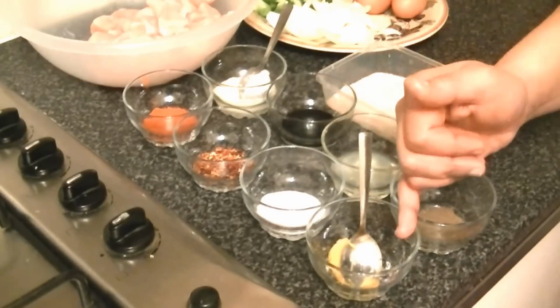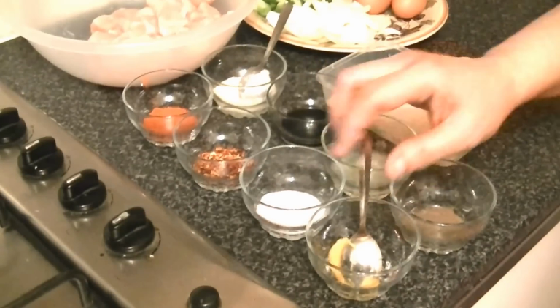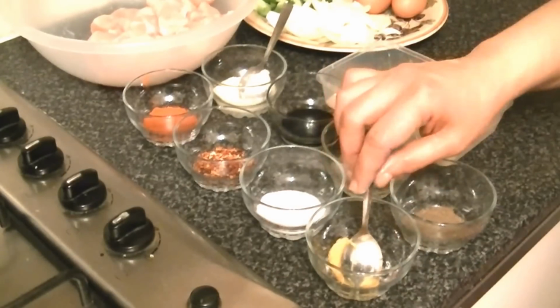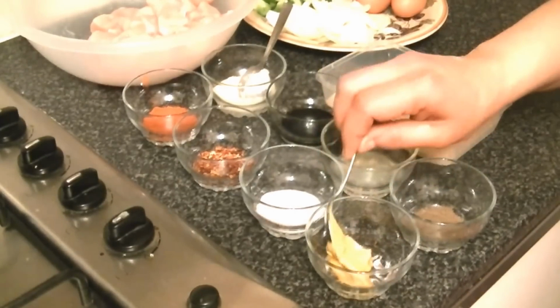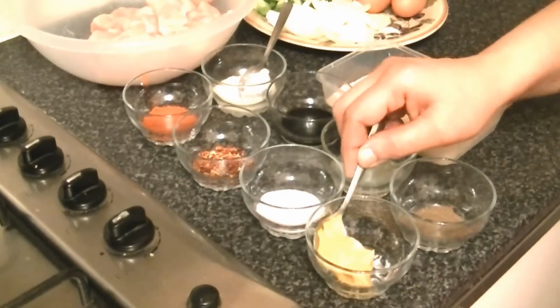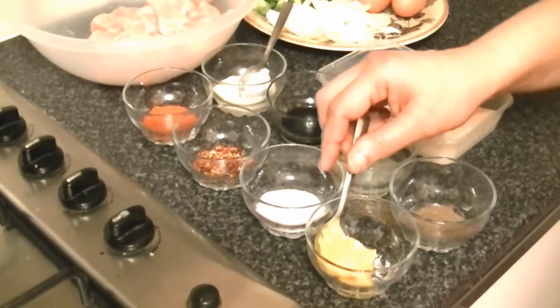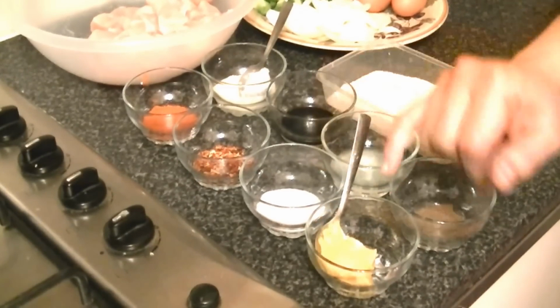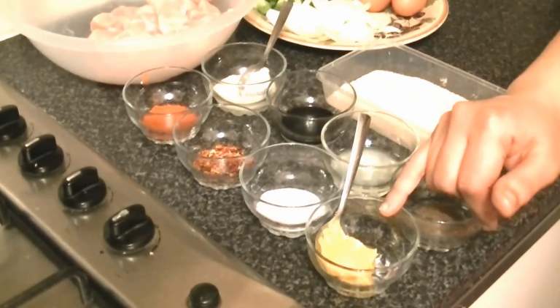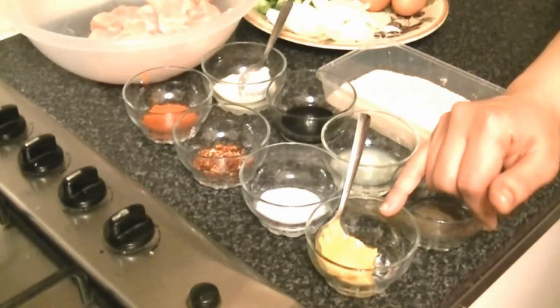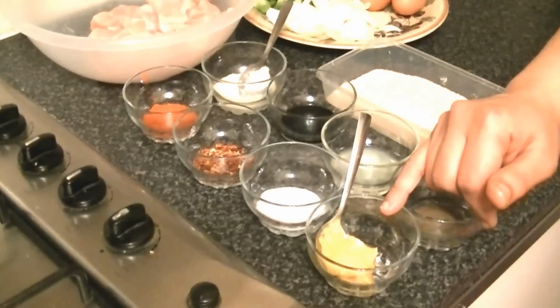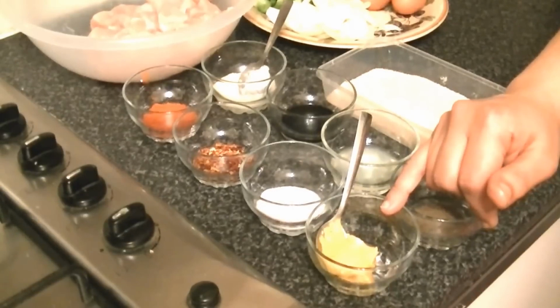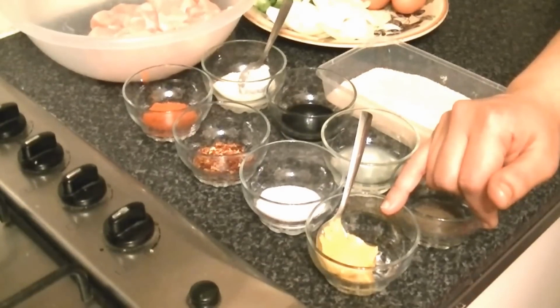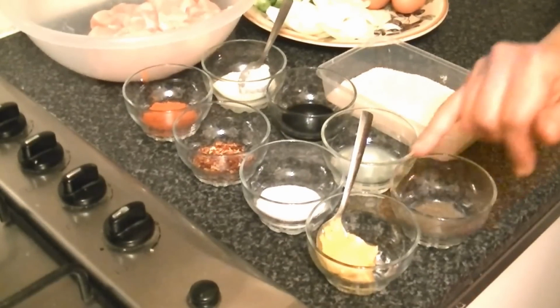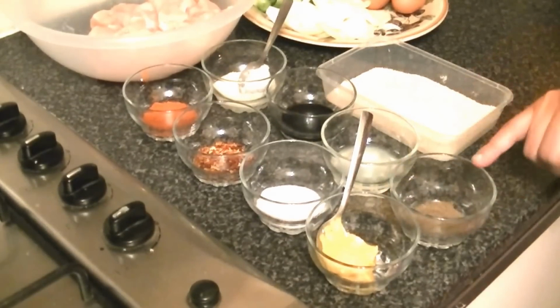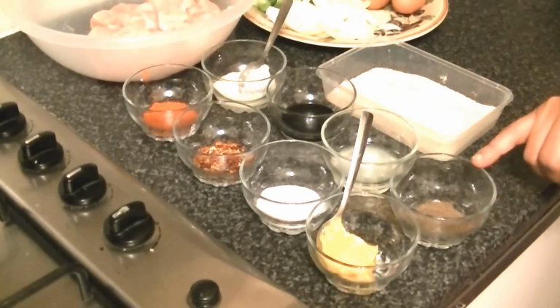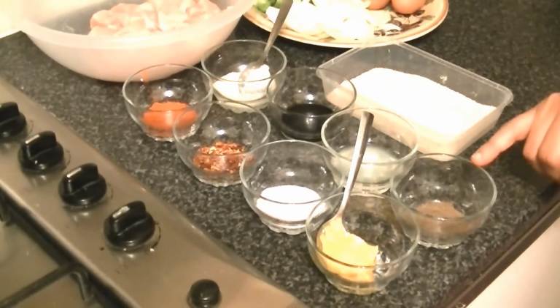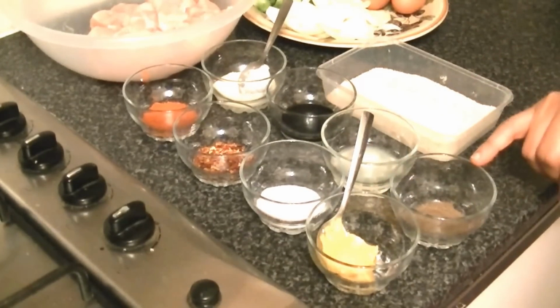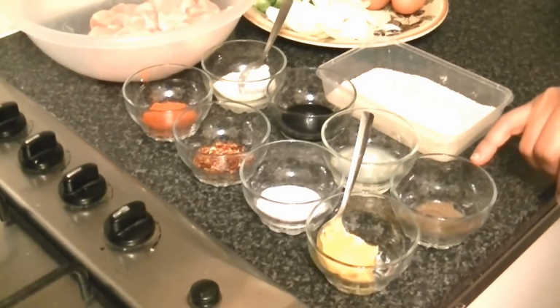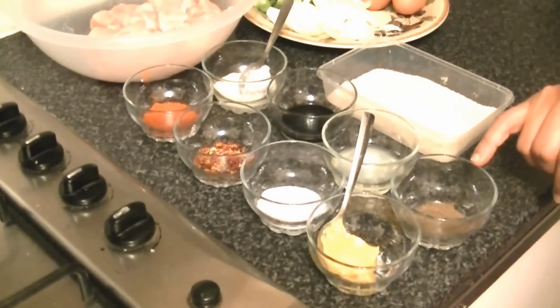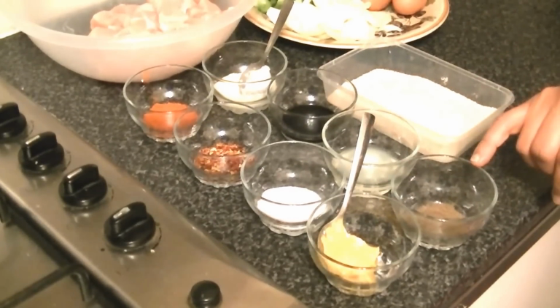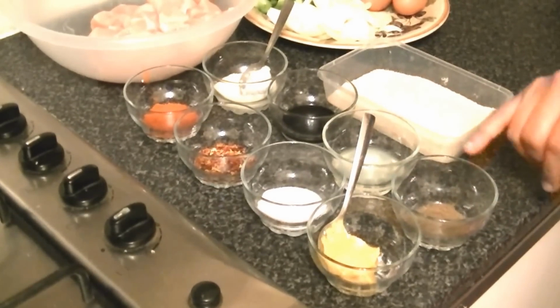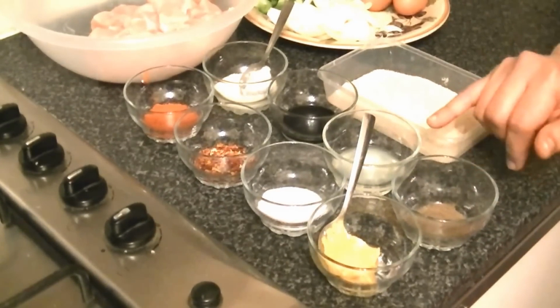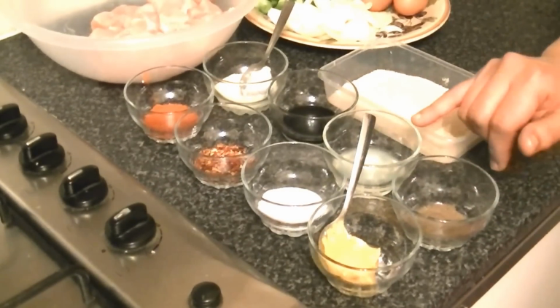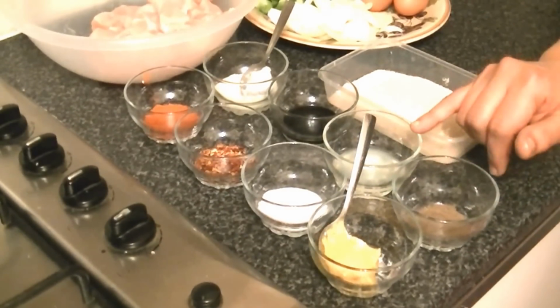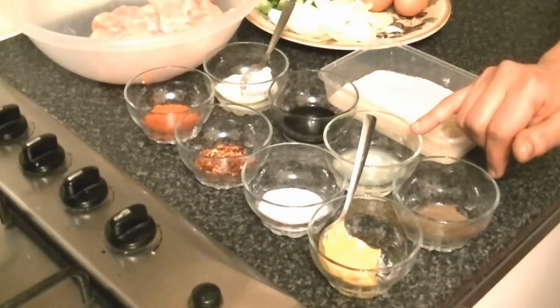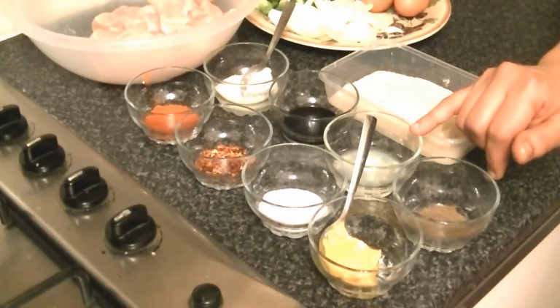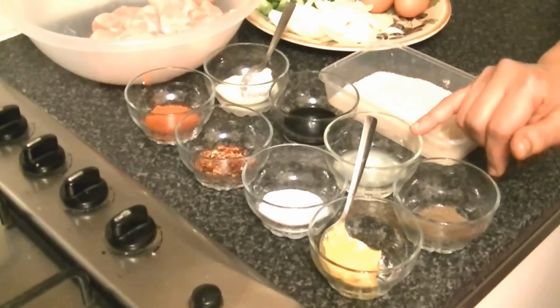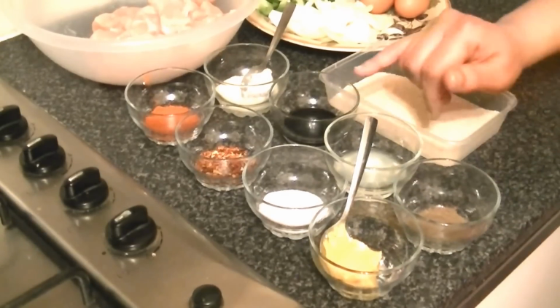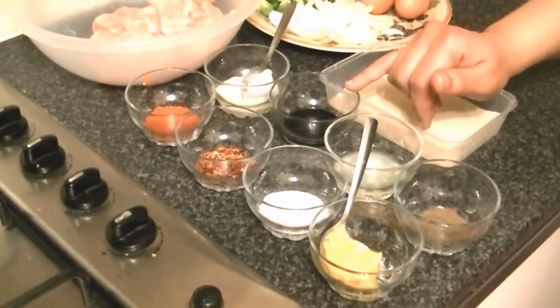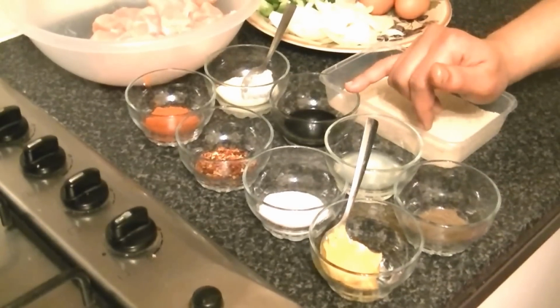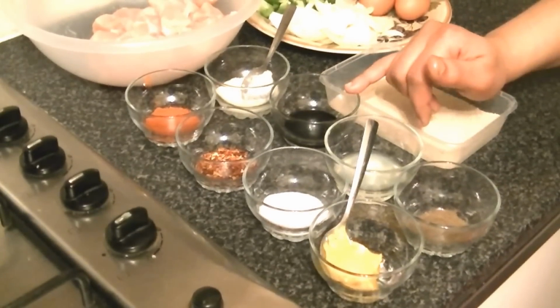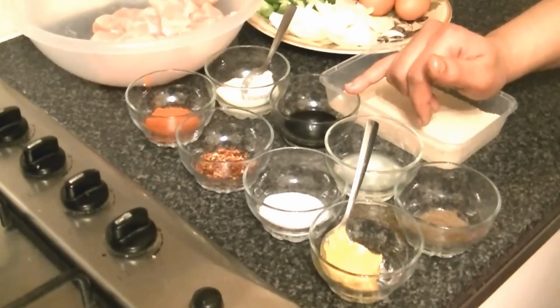Mustard paste or powder, 1 teaspoon. Black pepper powder, 1 teaspoon. Lemon juice, 2 tablespoons. Soya sauce, 2 tablespoons.